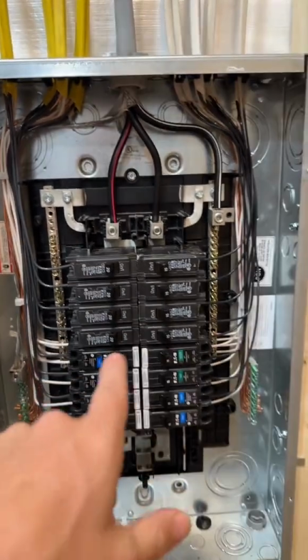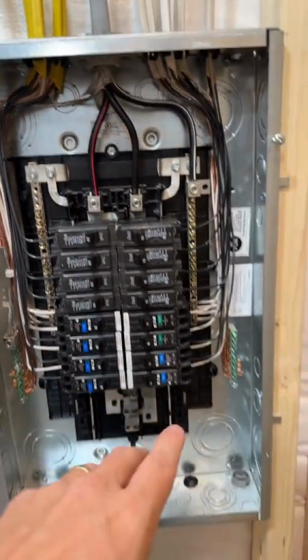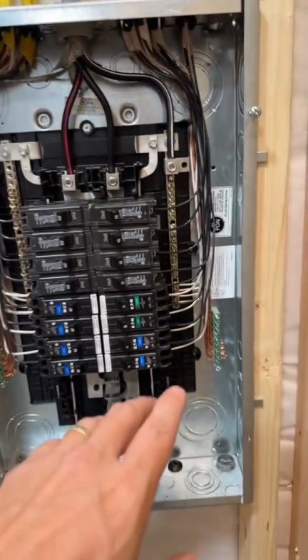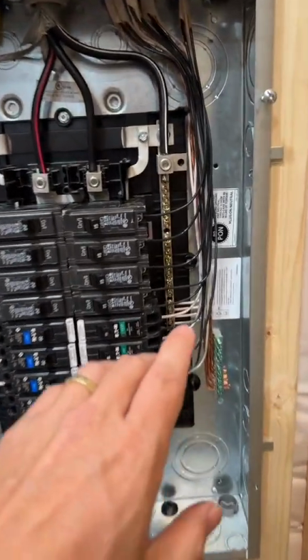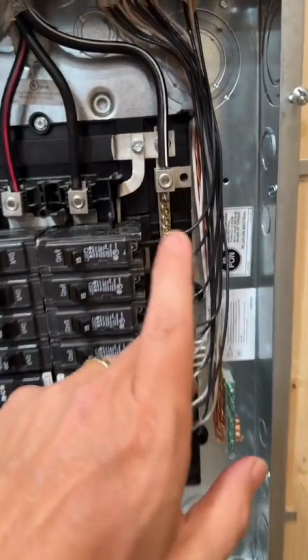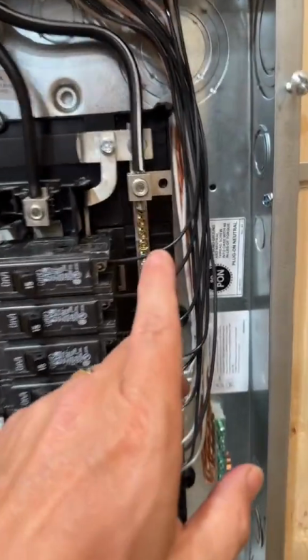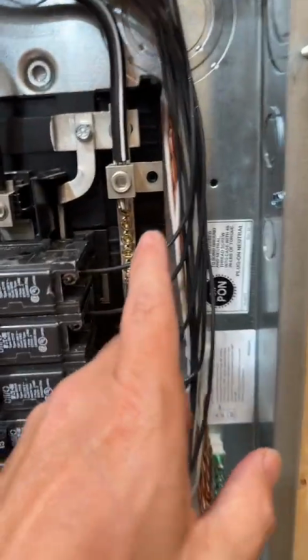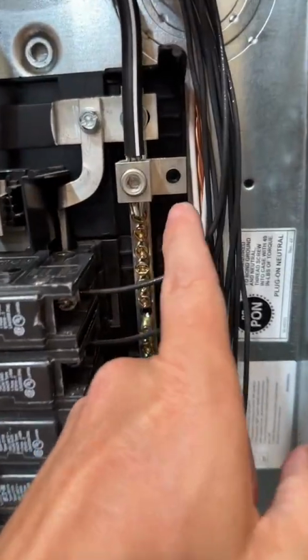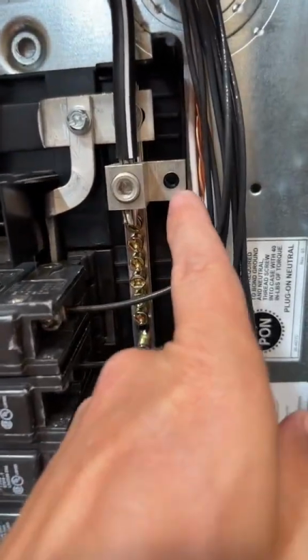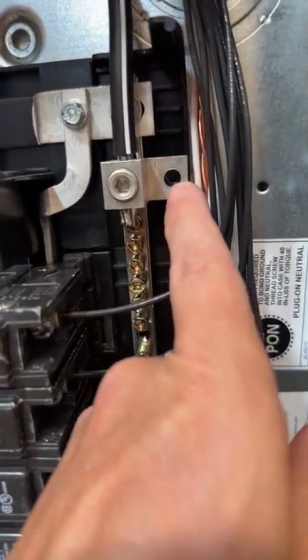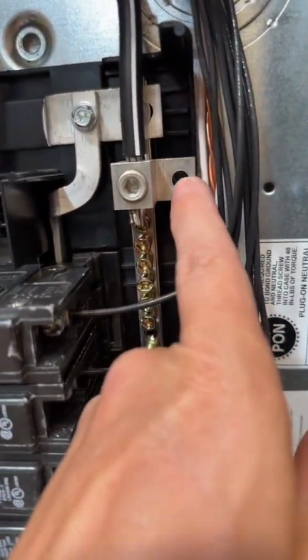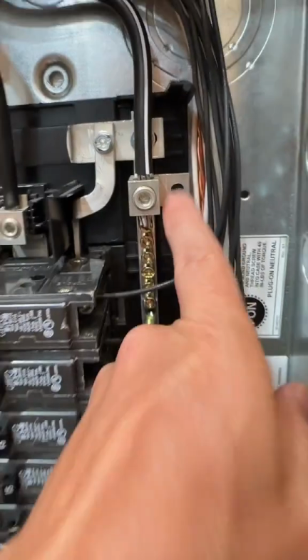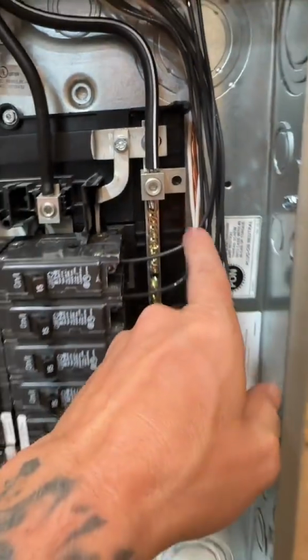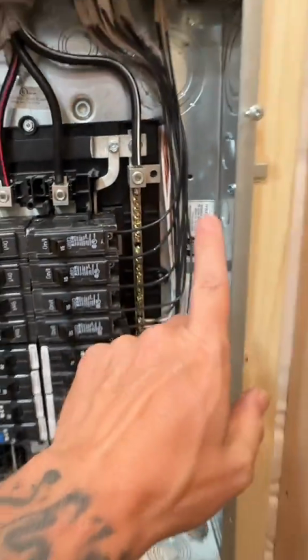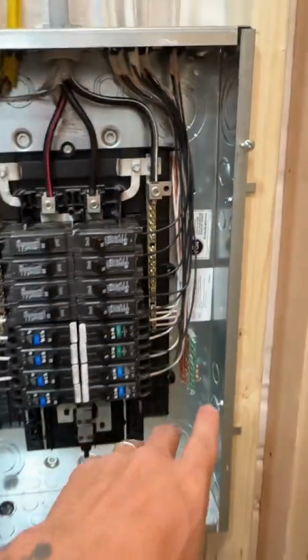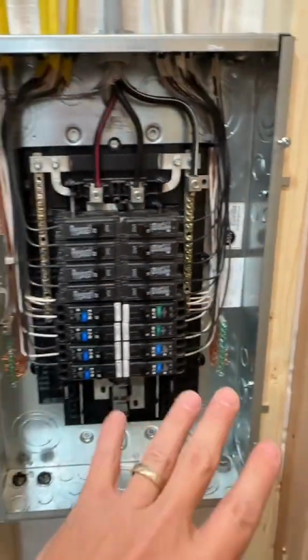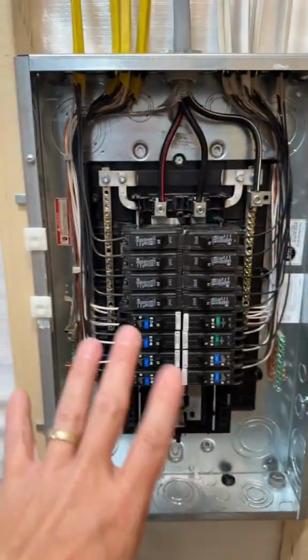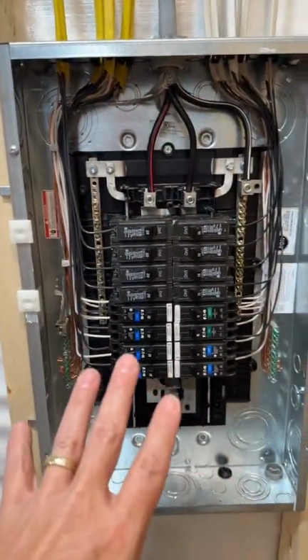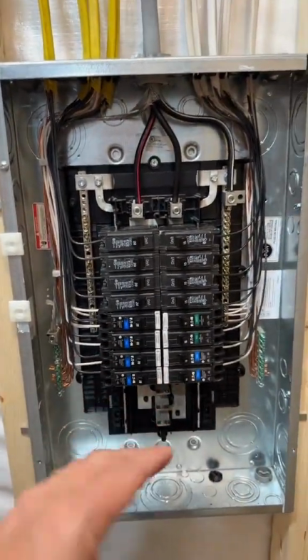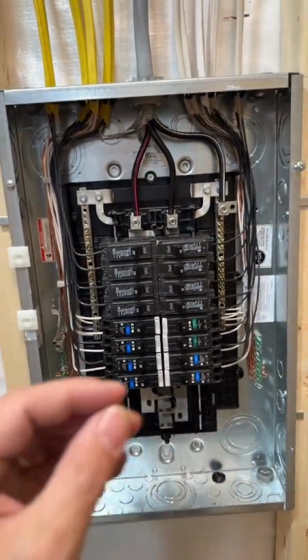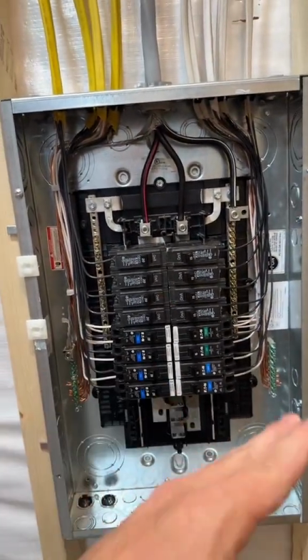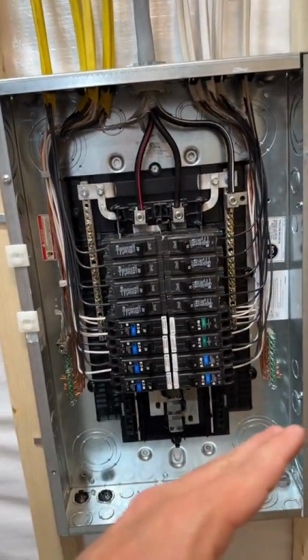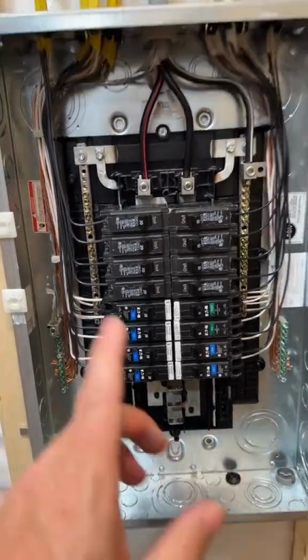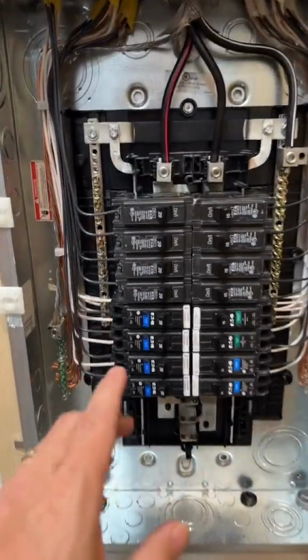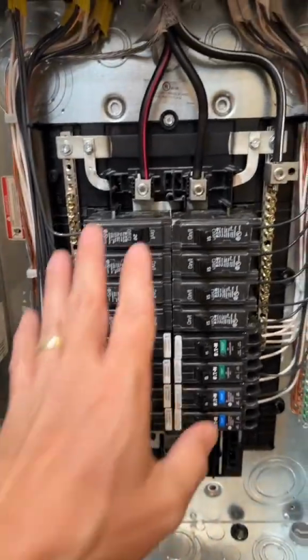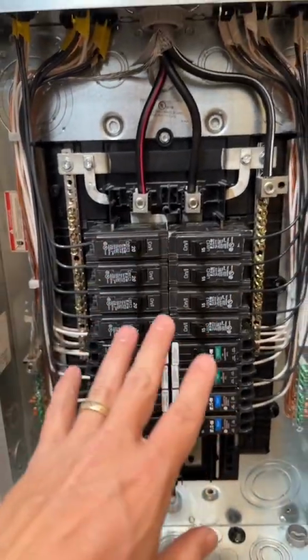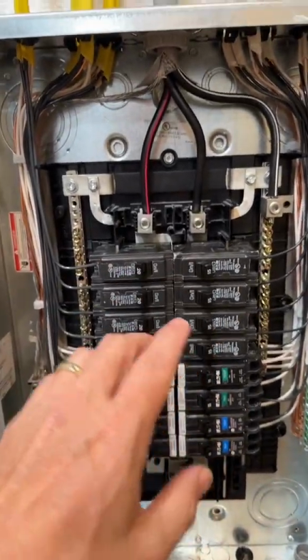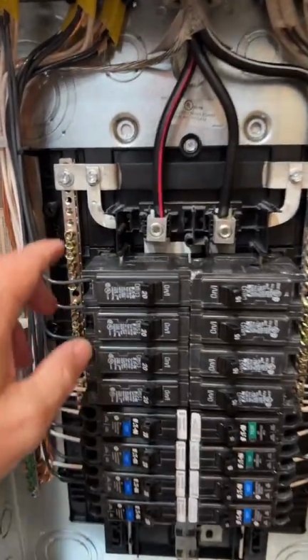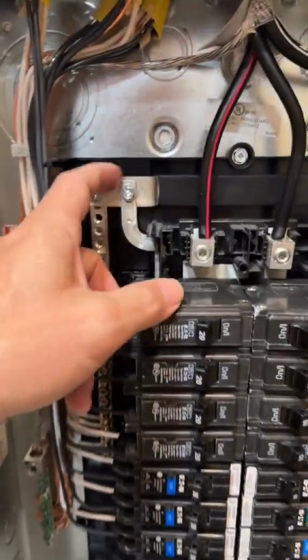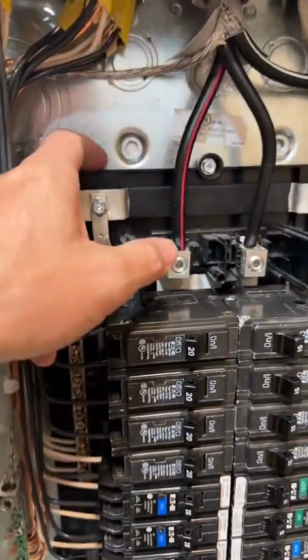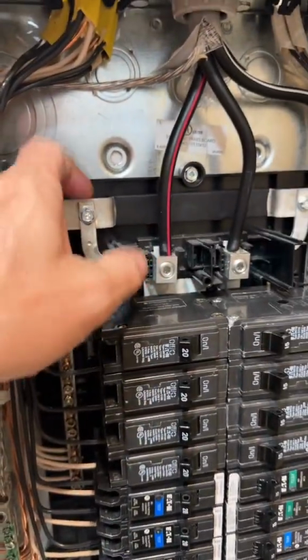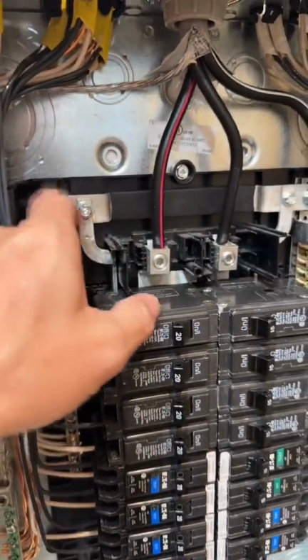Also take a look — this is a sub-panel, so we do not have a bonded neutral to the can. That is one thing we don't do in sub-panels; everything is bonded at the main service. And here we have a floating neutral — what I mean by that is all this plastic on this bus bar.